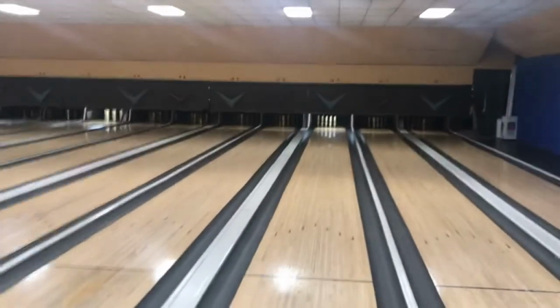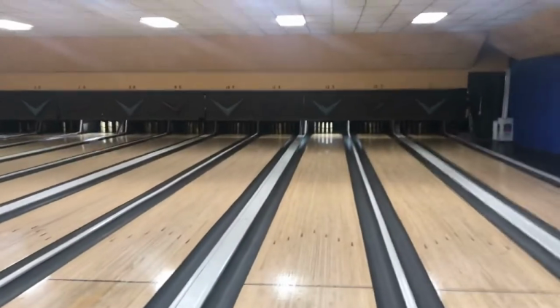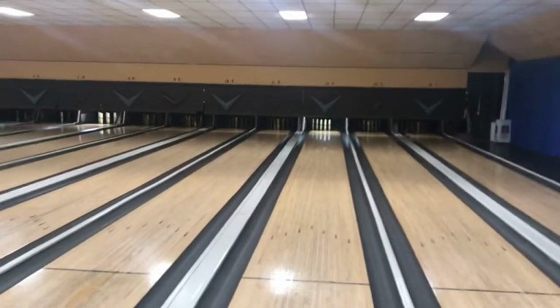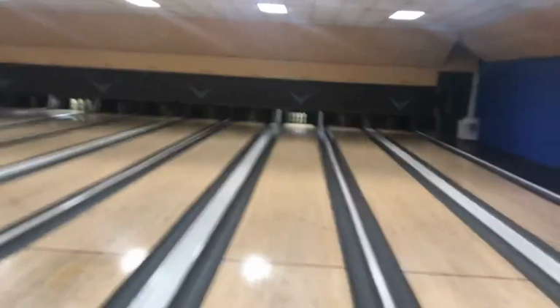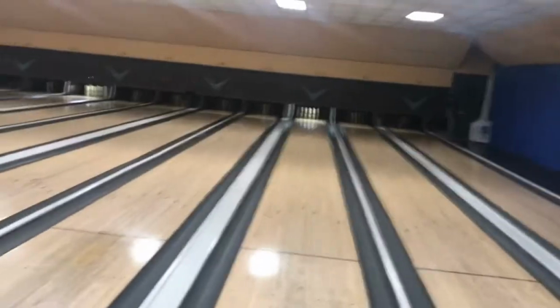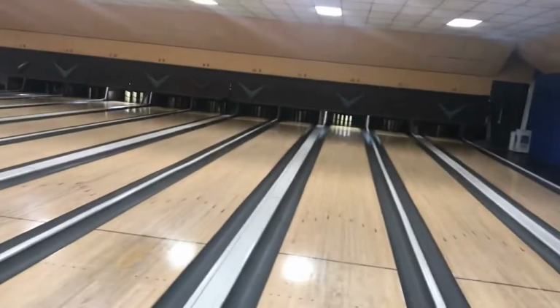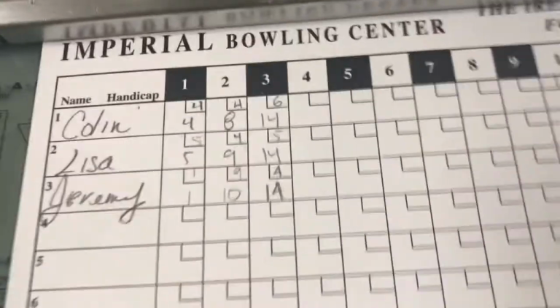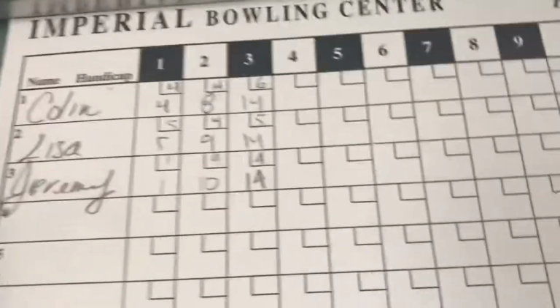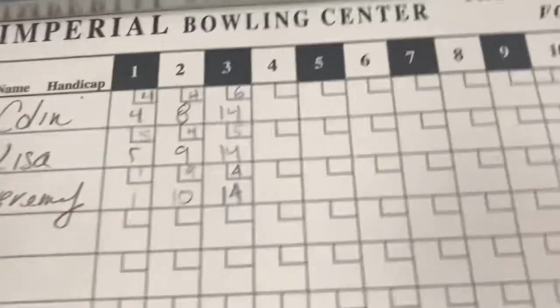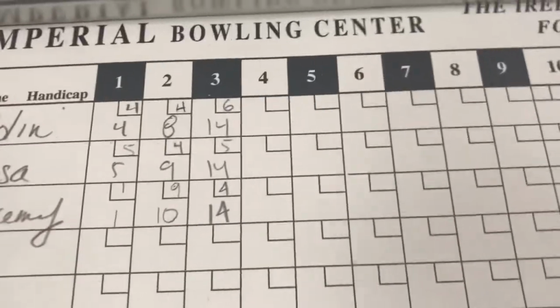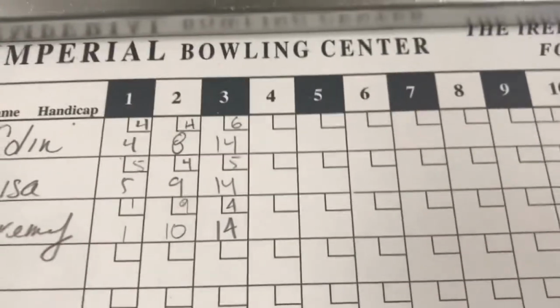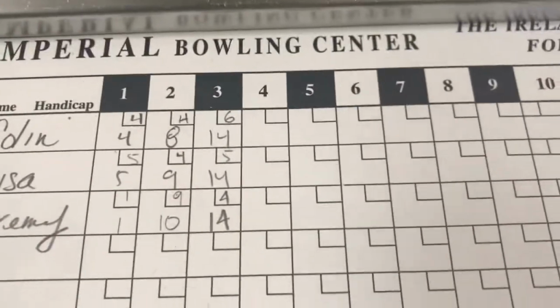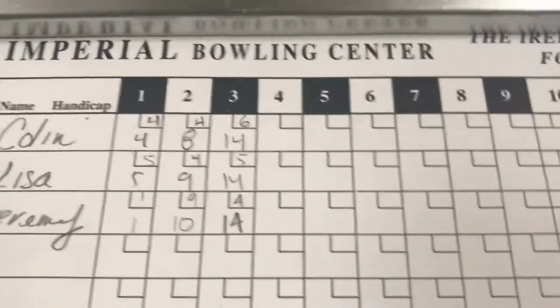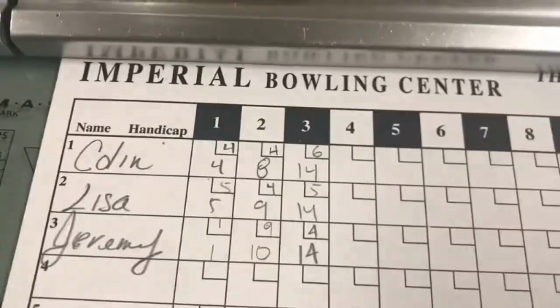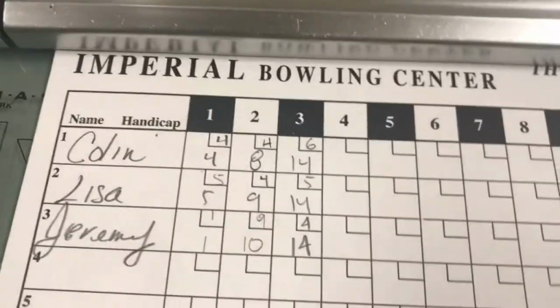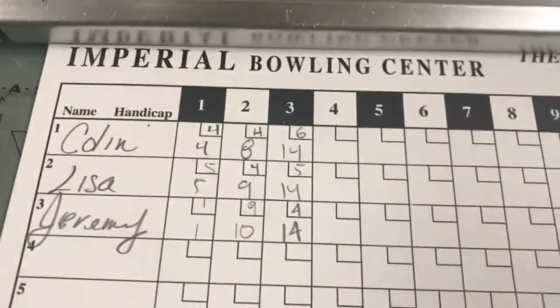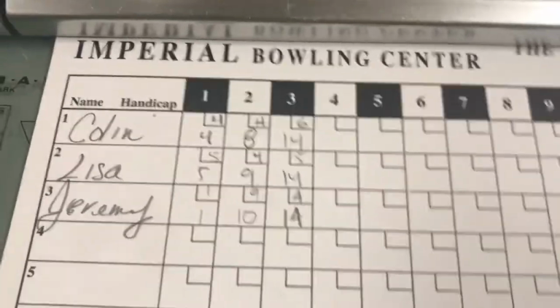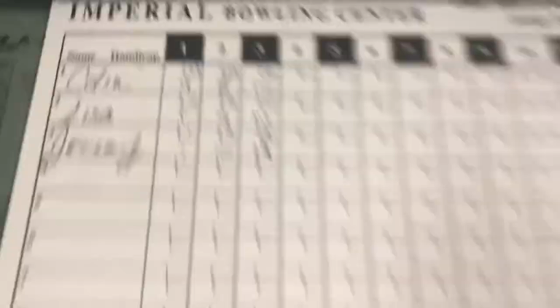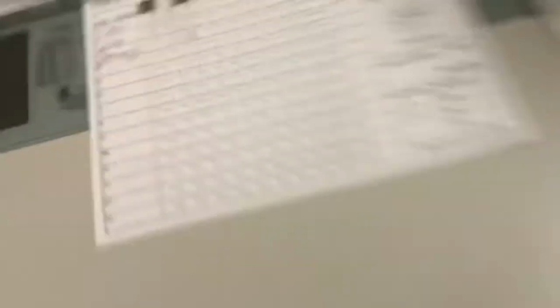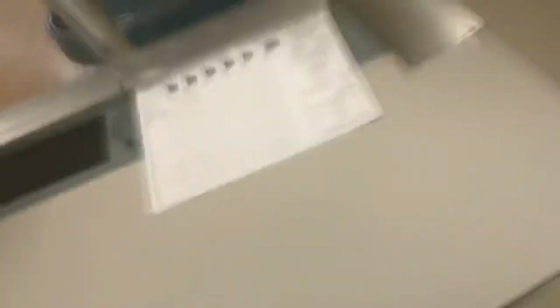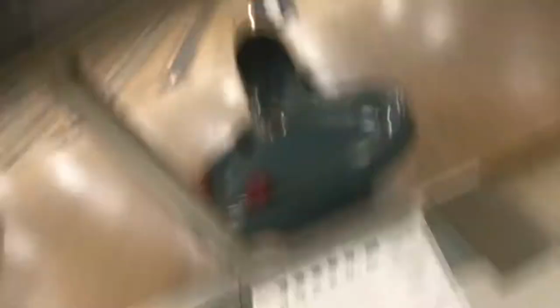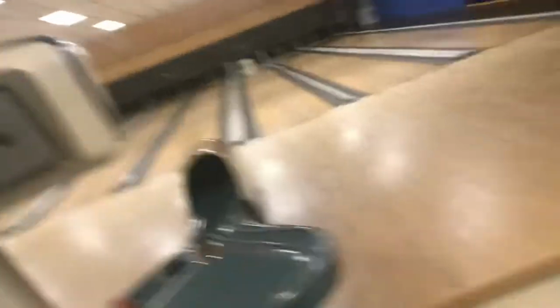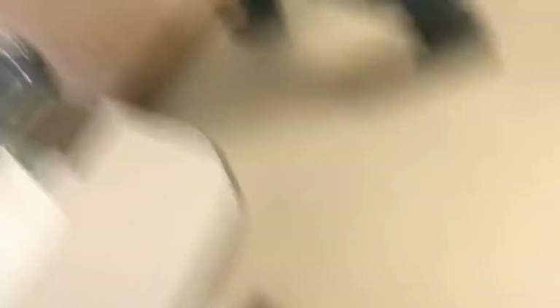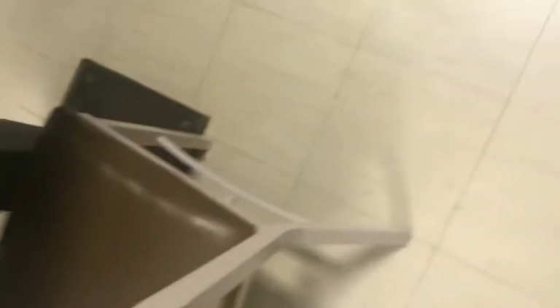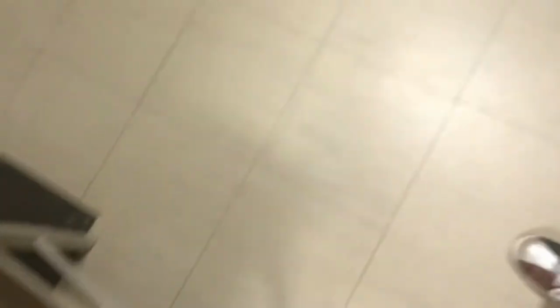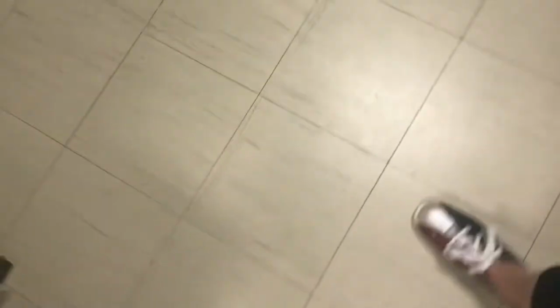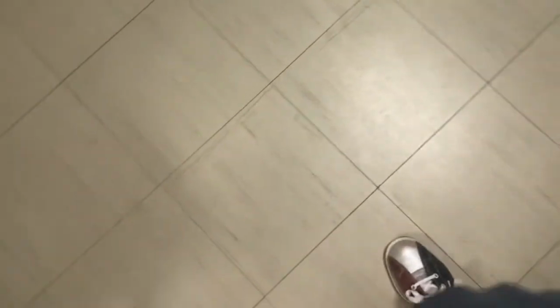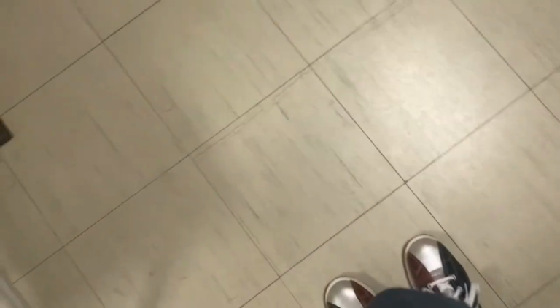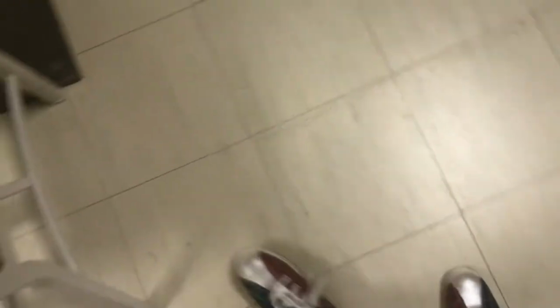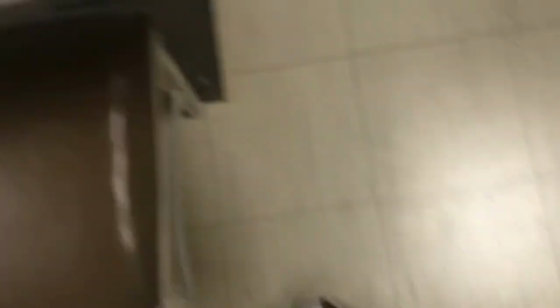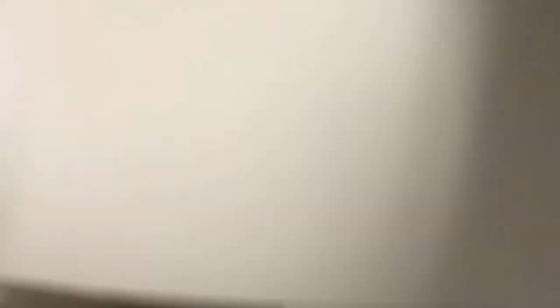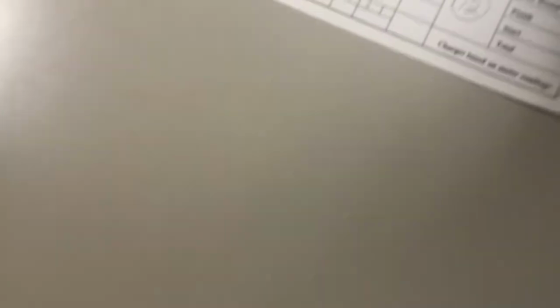Alright guys, I'm going to turn this off. After three frames, the three of us are tied at 14 each. Mom, it's my turn. I will go ahead and get this set.